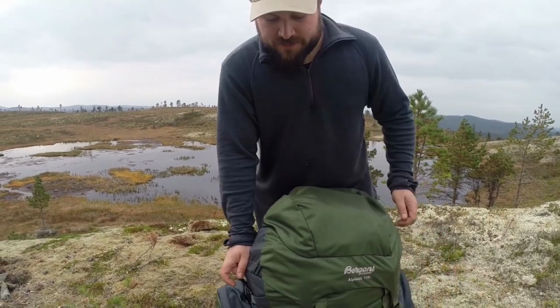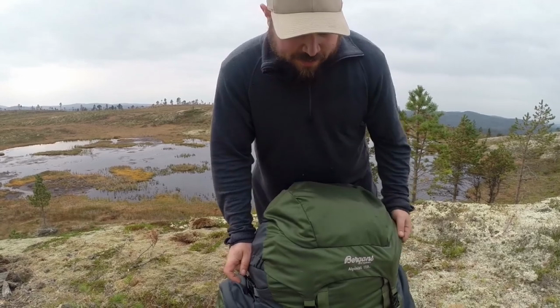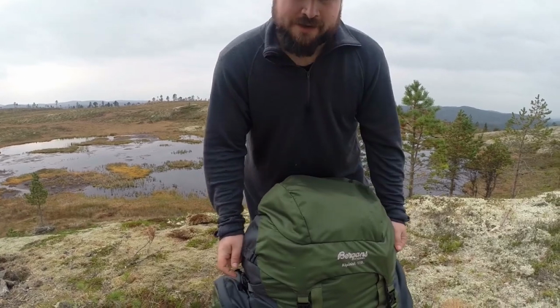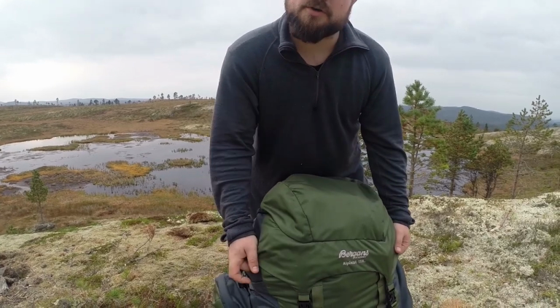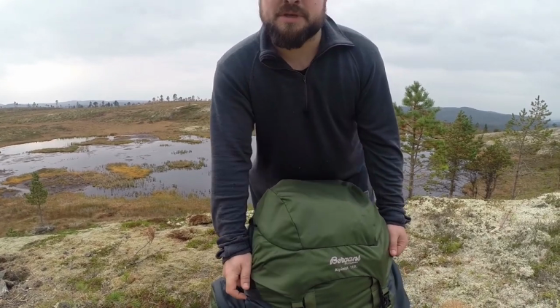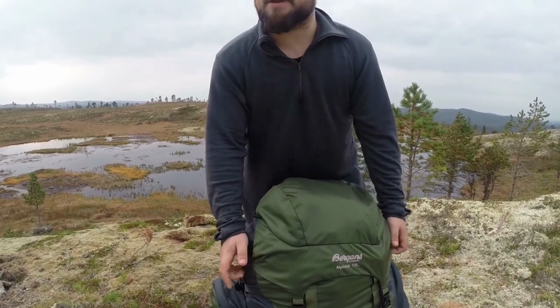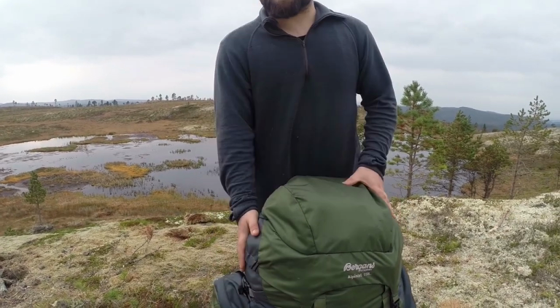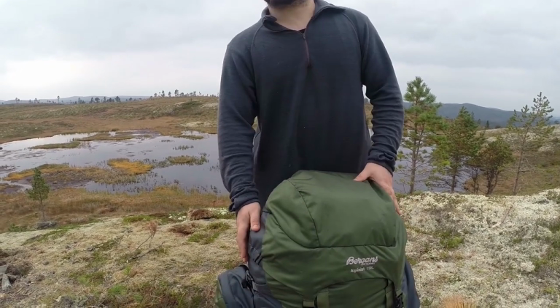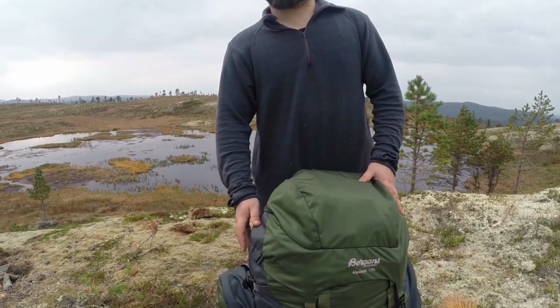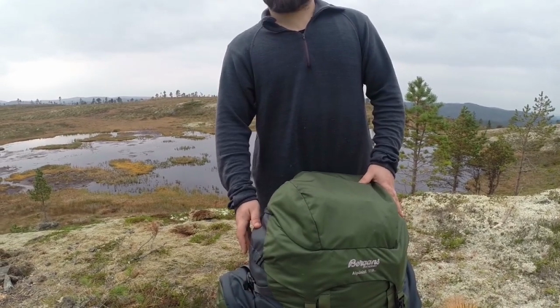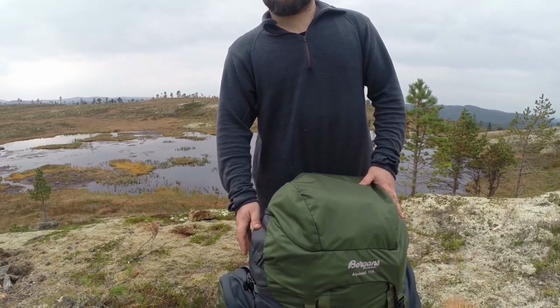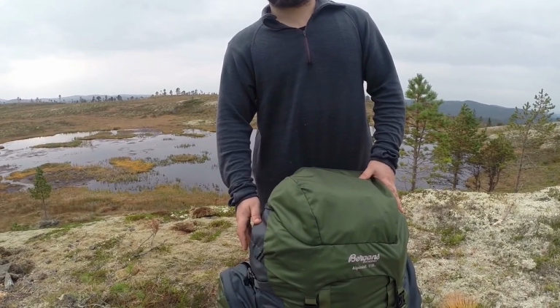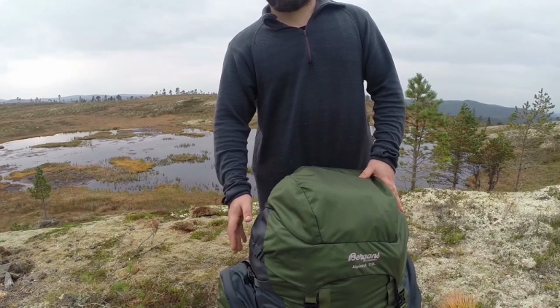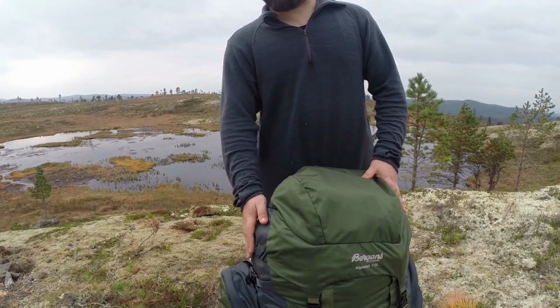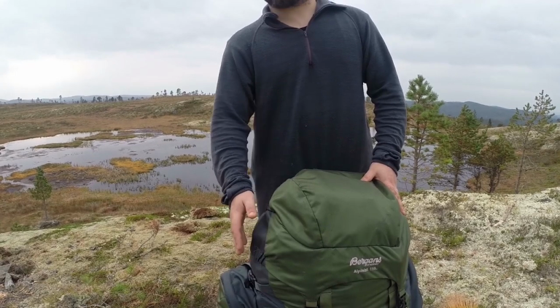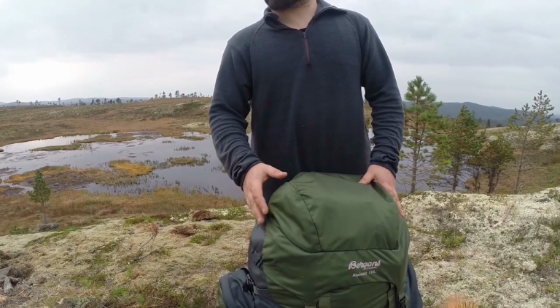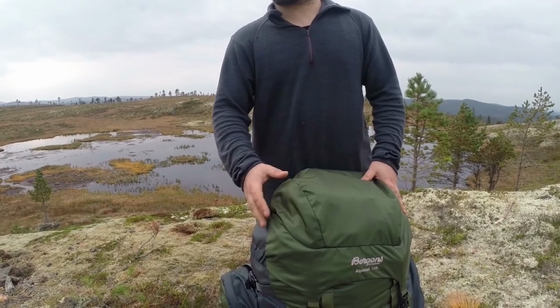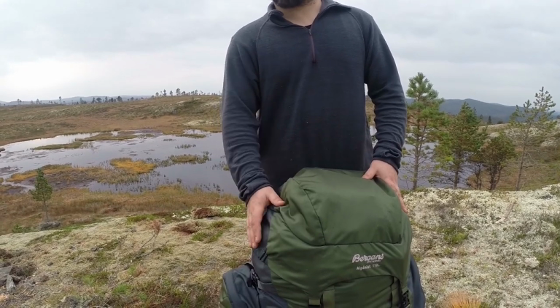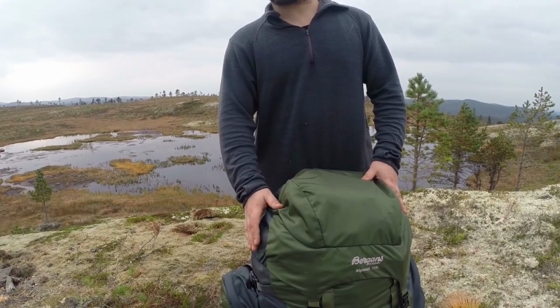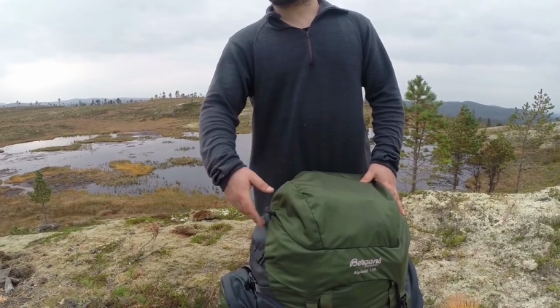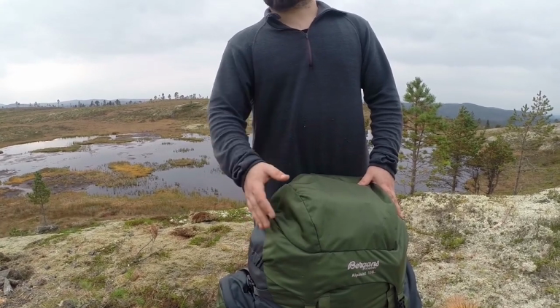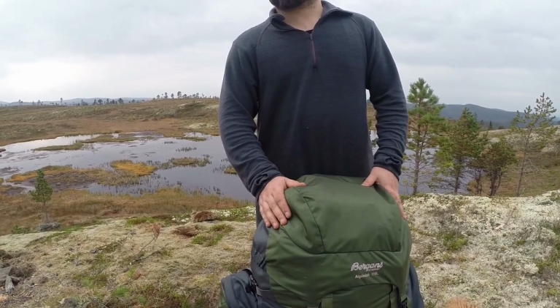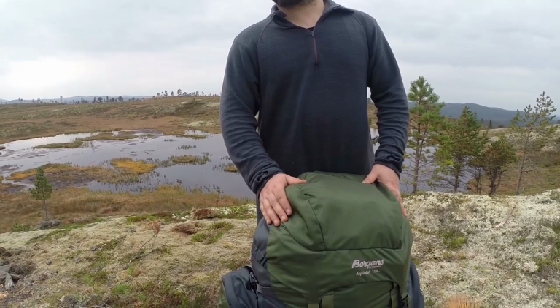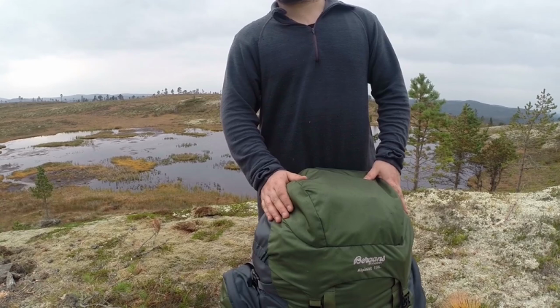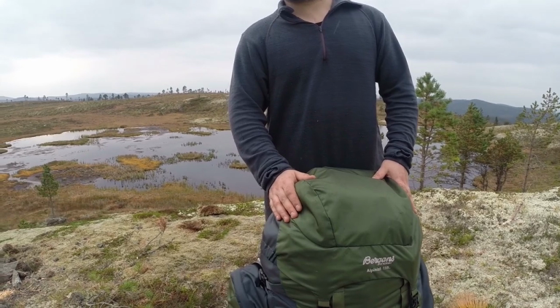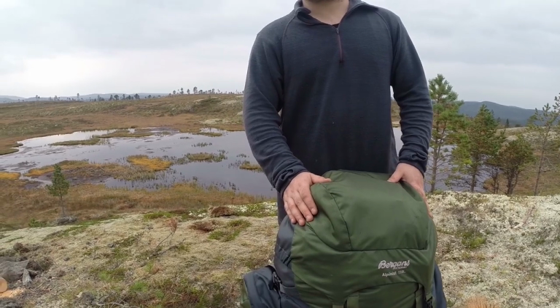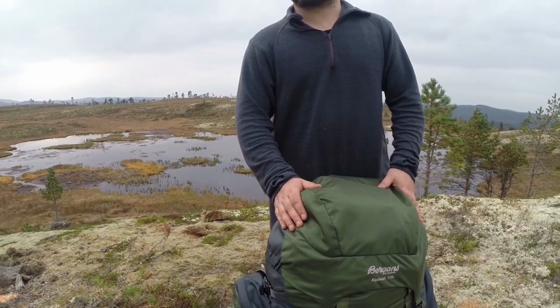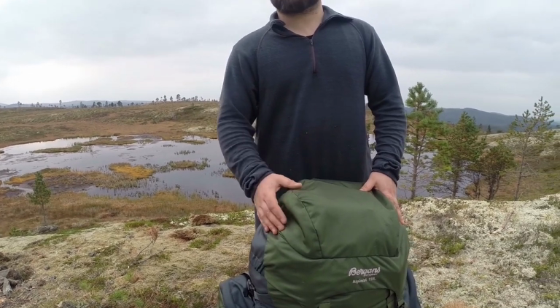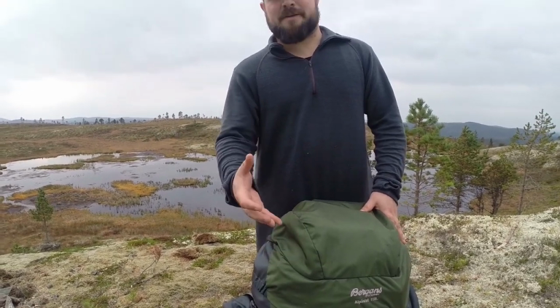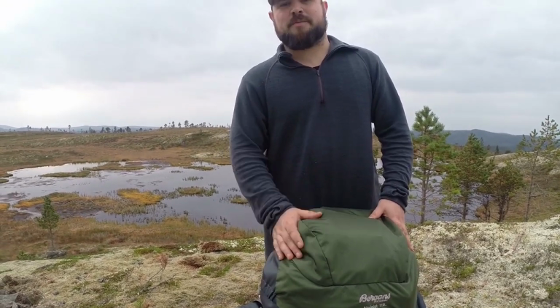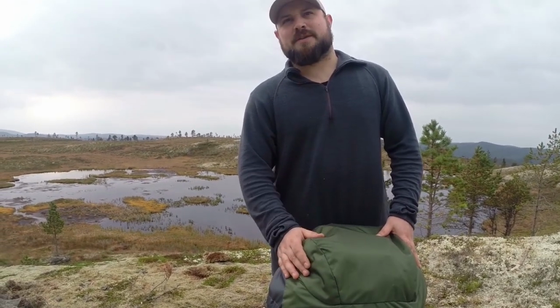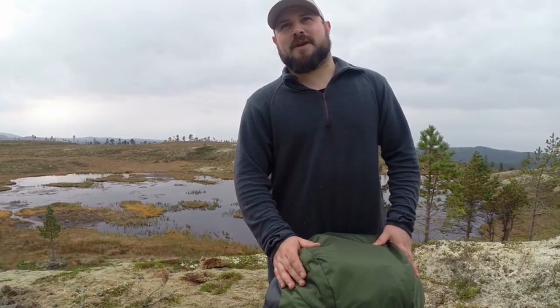These backpacks are anatomical, meaning they don't have a frame. I like that — I think frames are more weighty and not as good to carry. They can carry heavier loads, but they're not as comfortable.